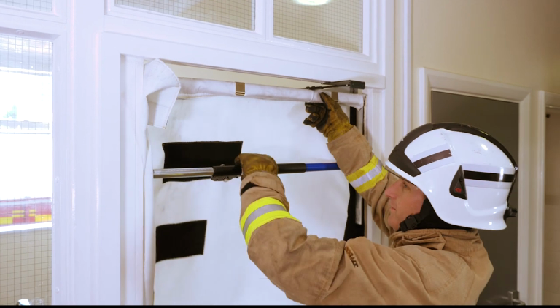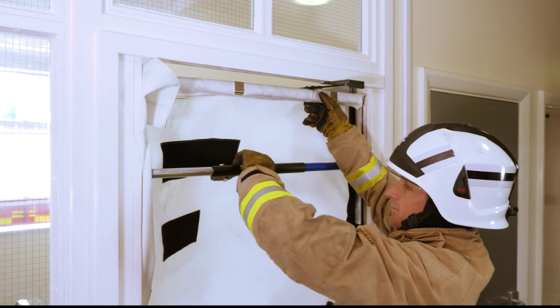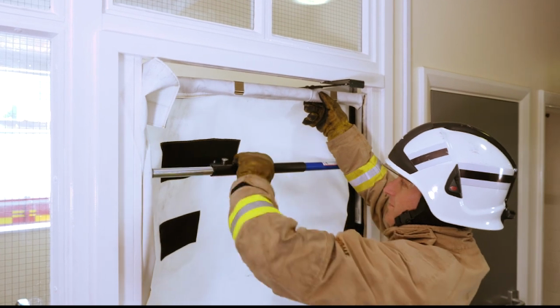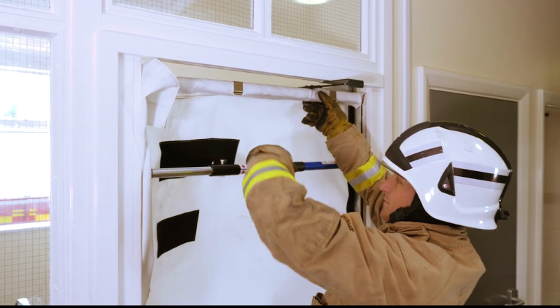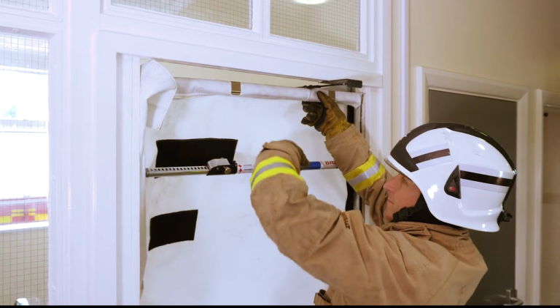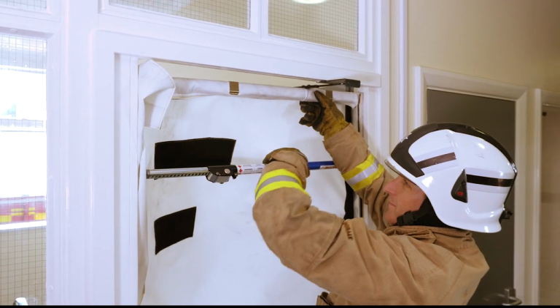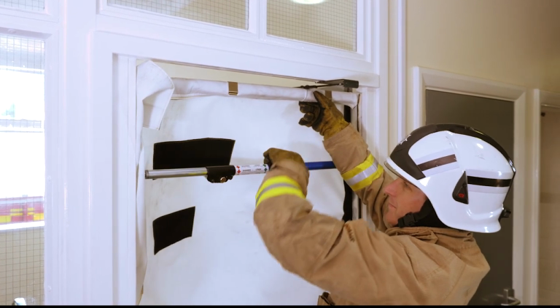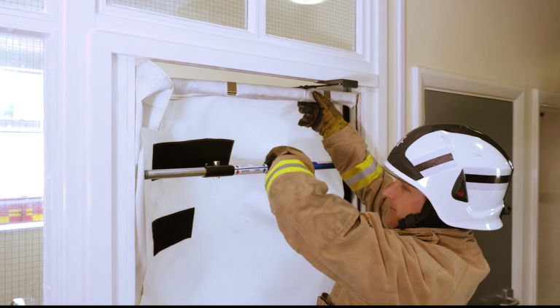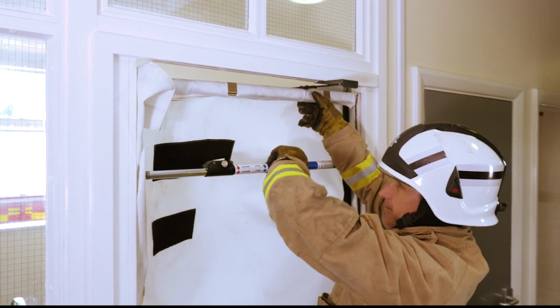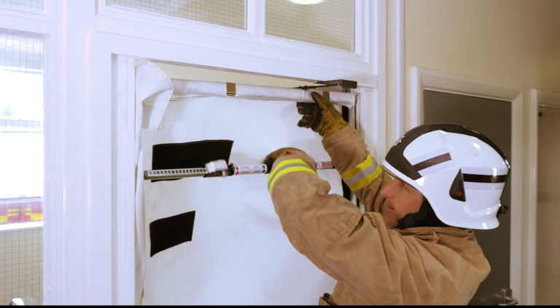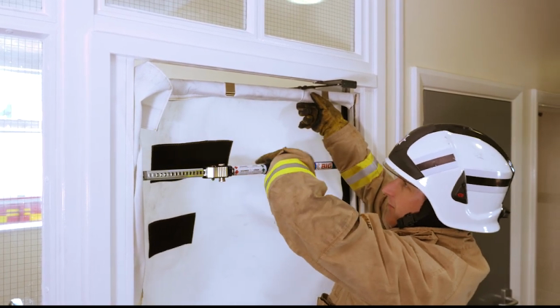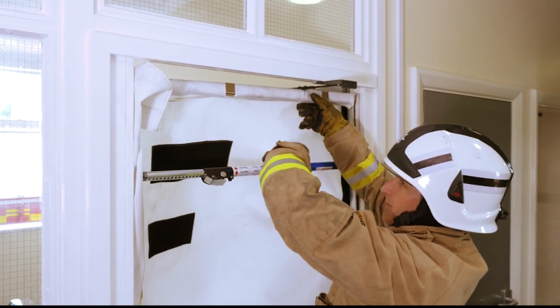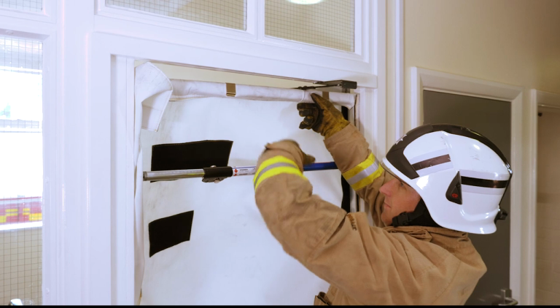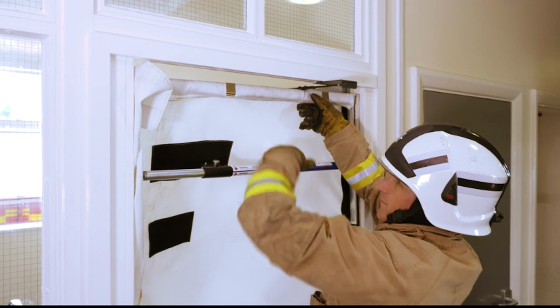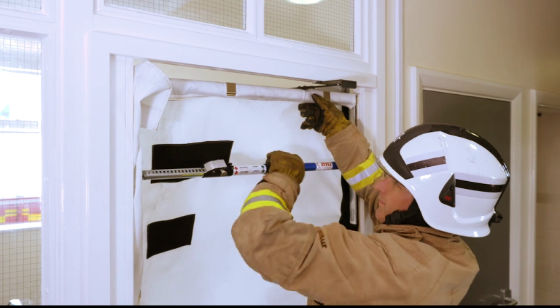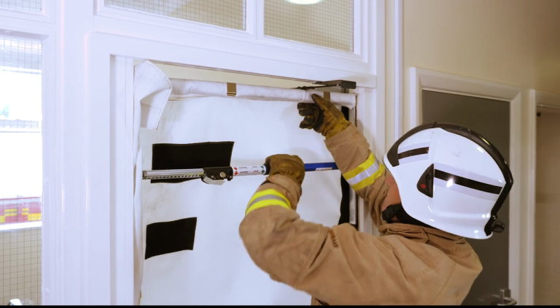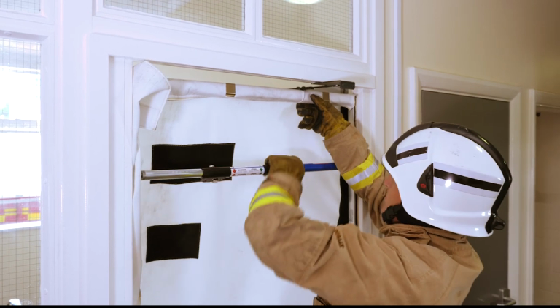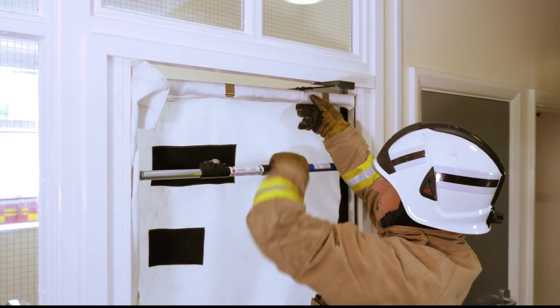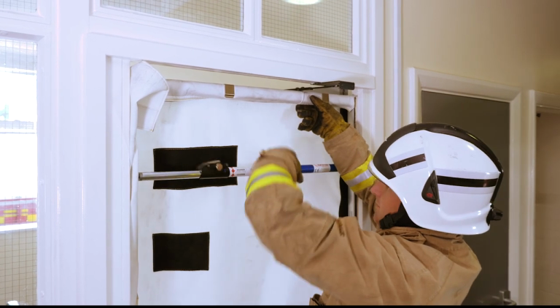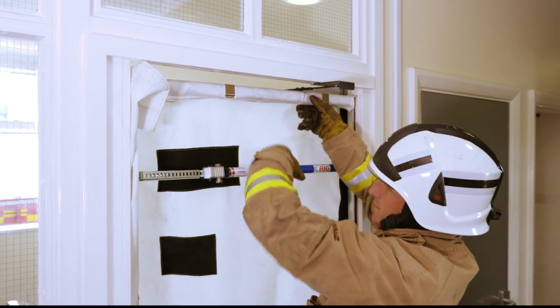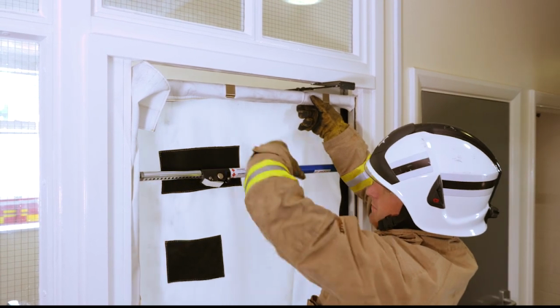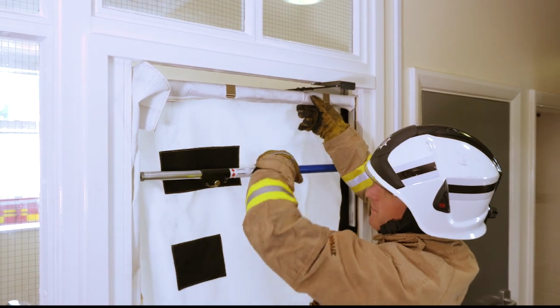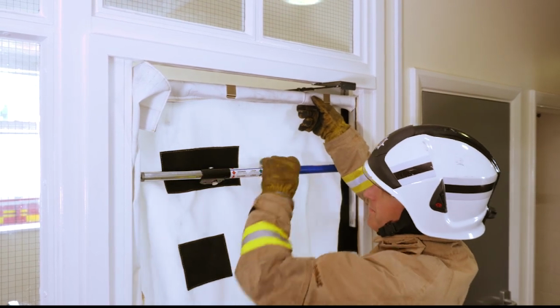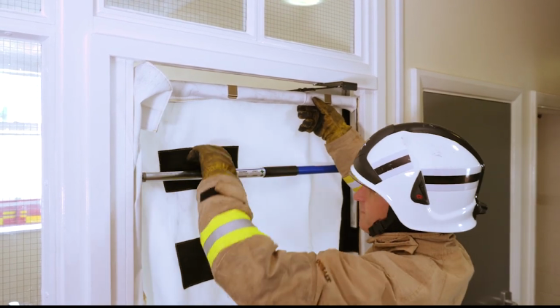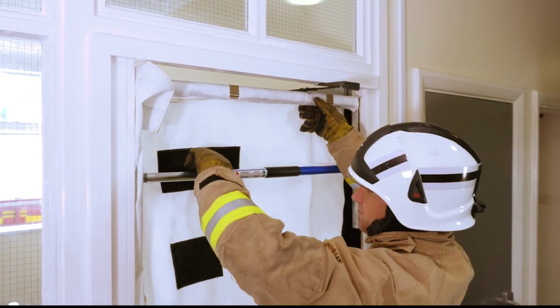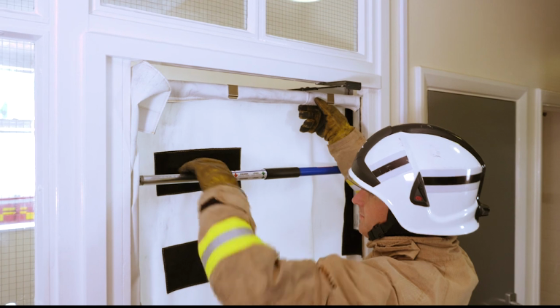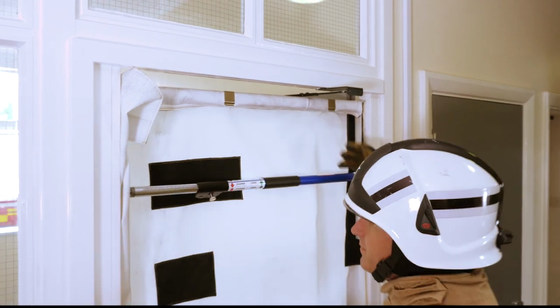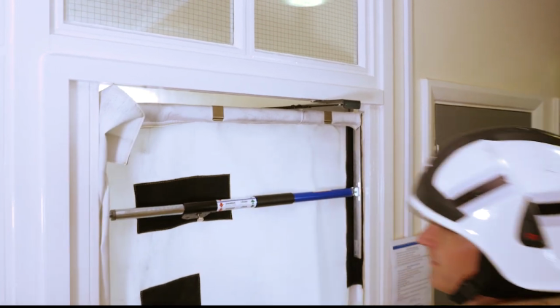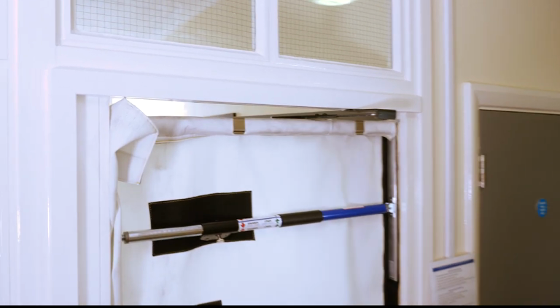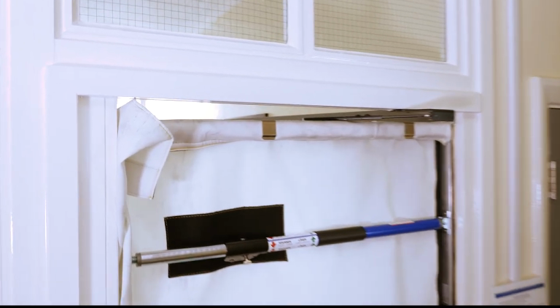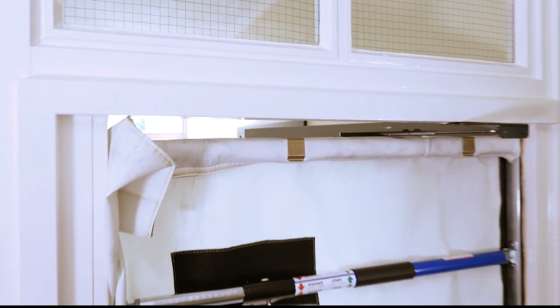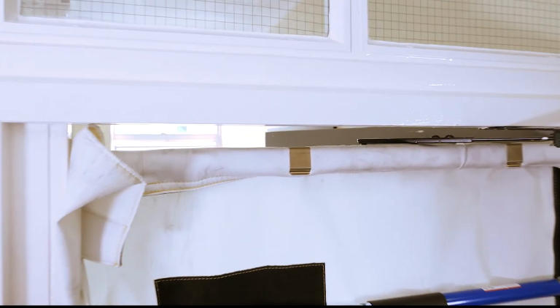You have two options here. You either remove that arm from the self-closer, or you just accept the fact that there's a gap. The gap will allow some smoke through, but you've probably reduced more than 90% of the smoke that's coming through.